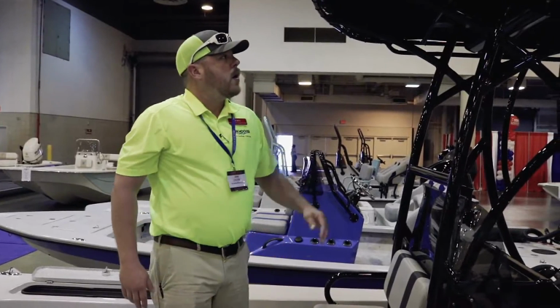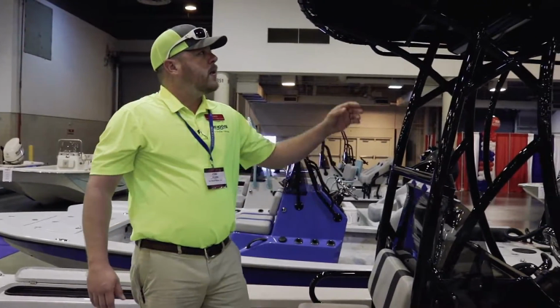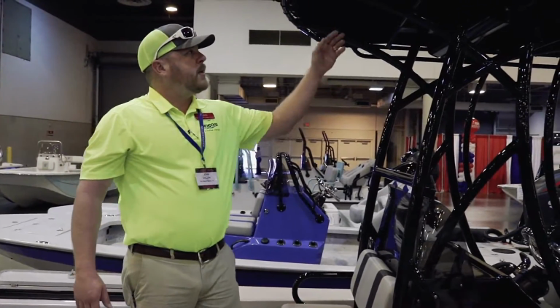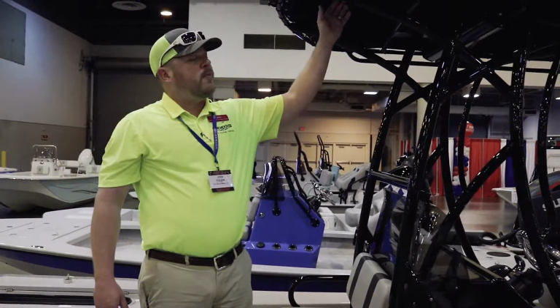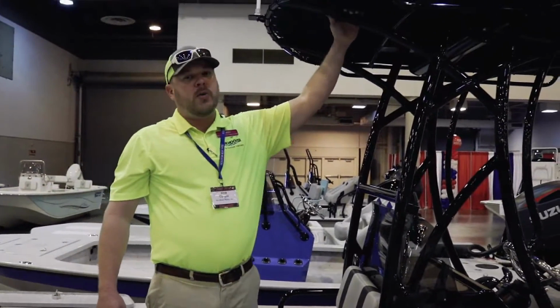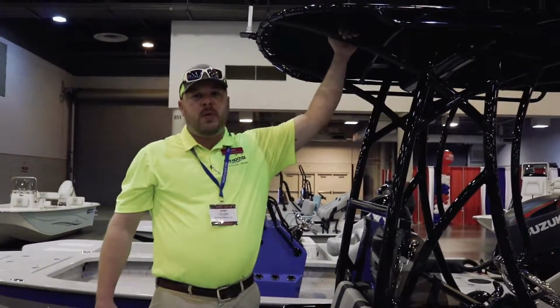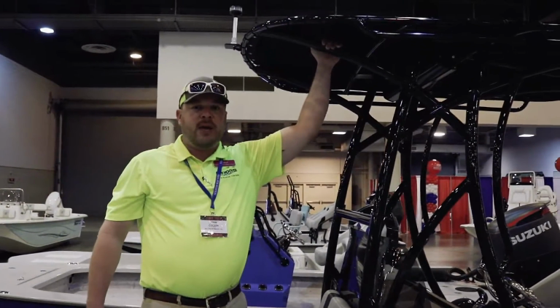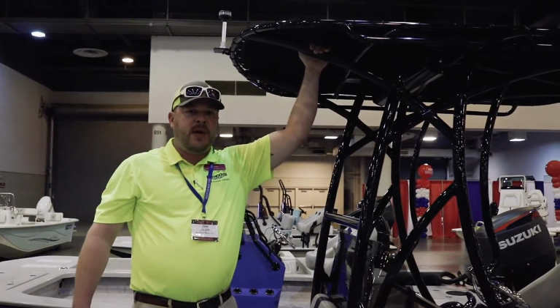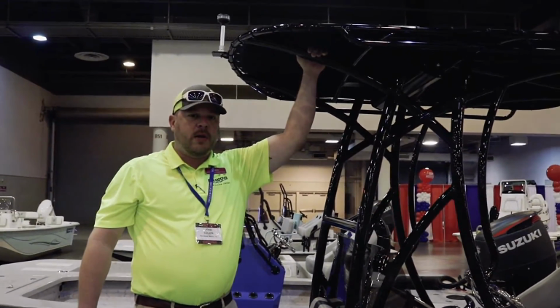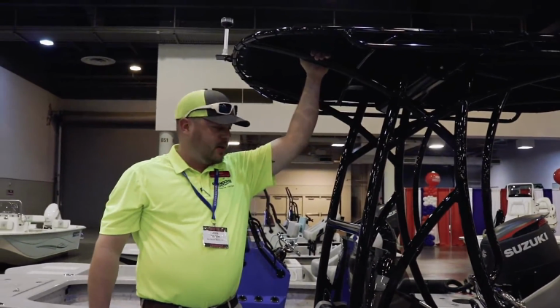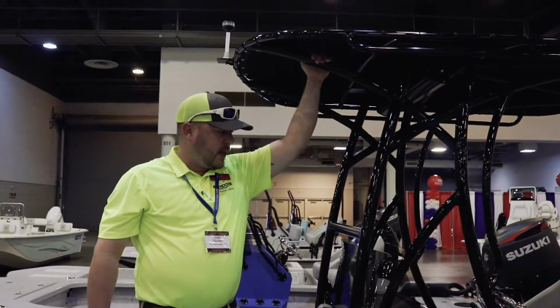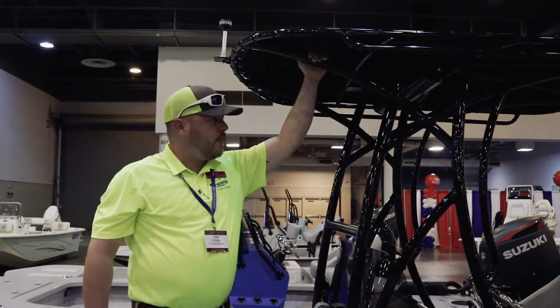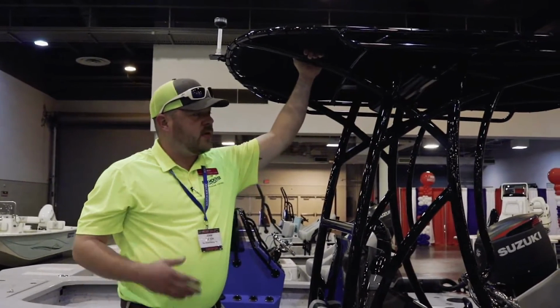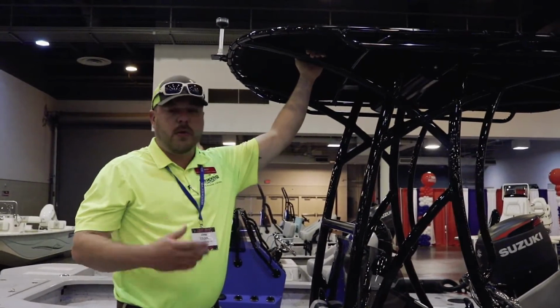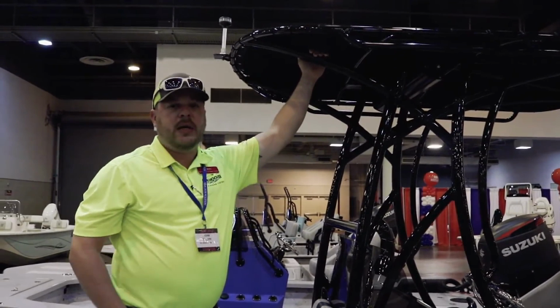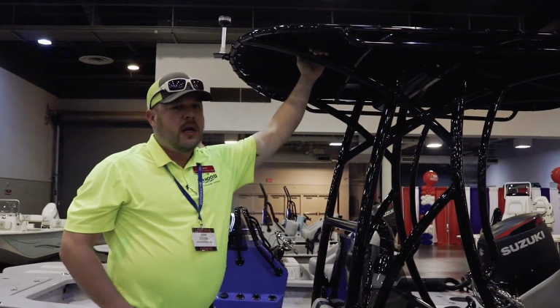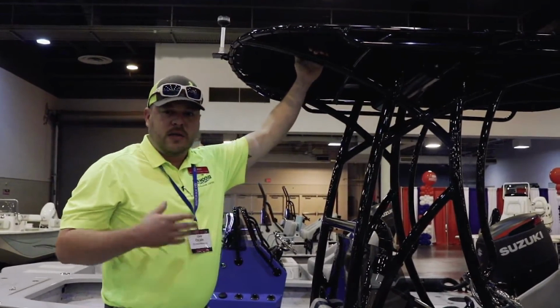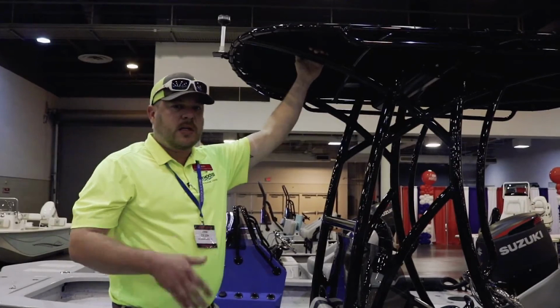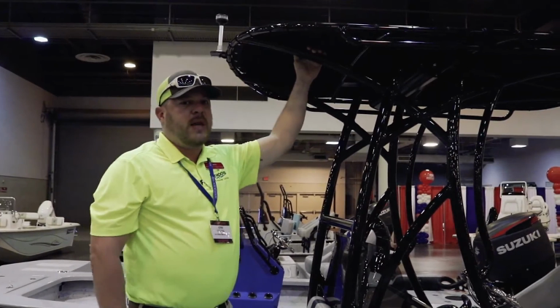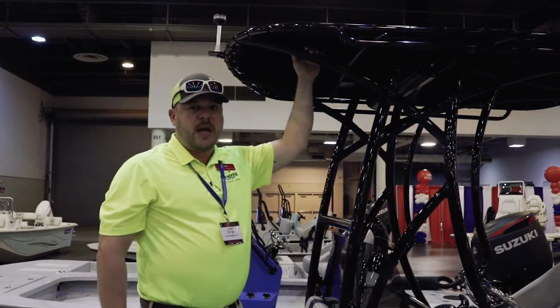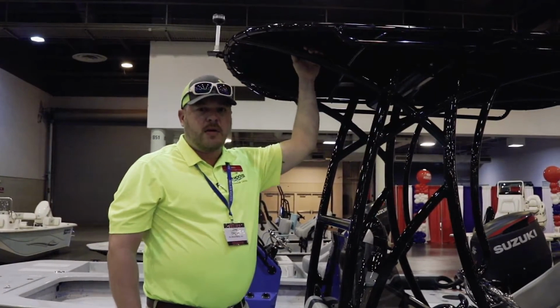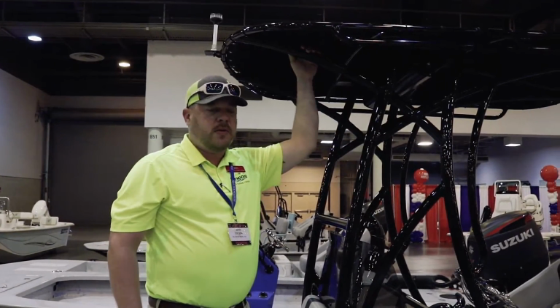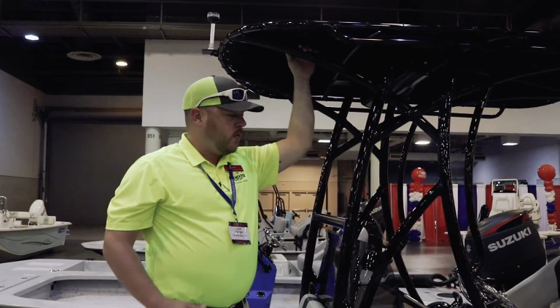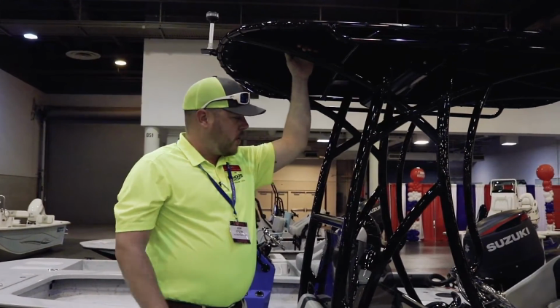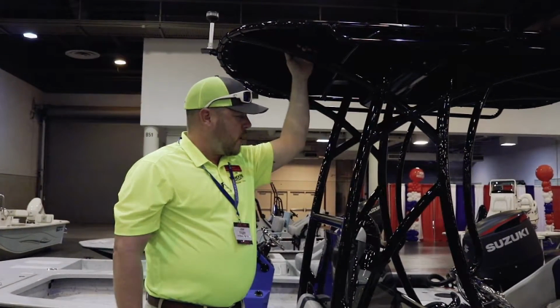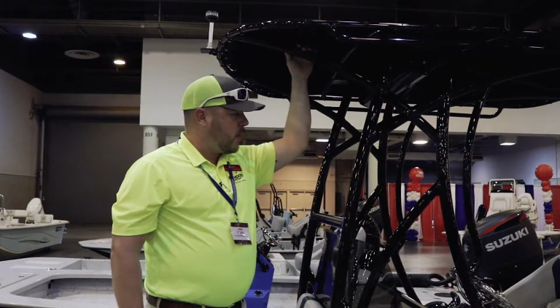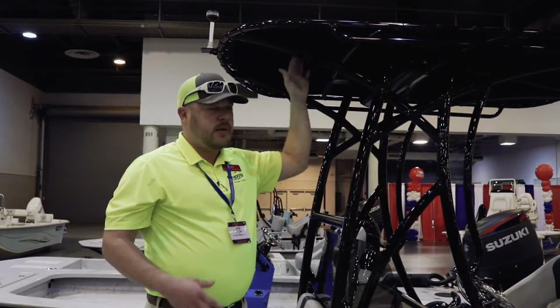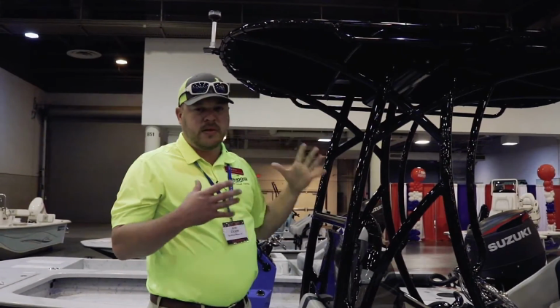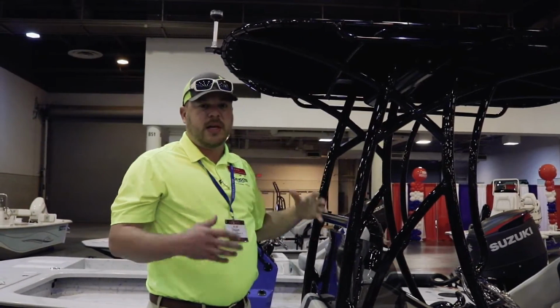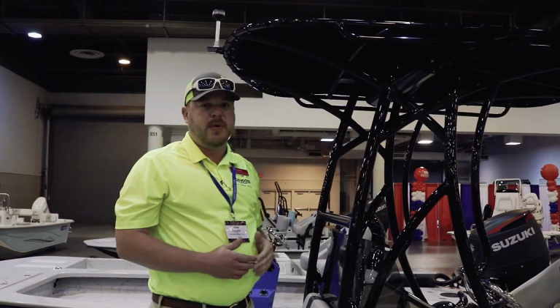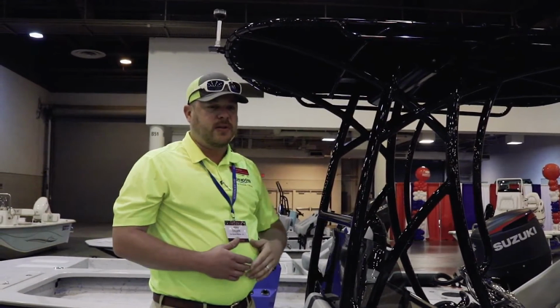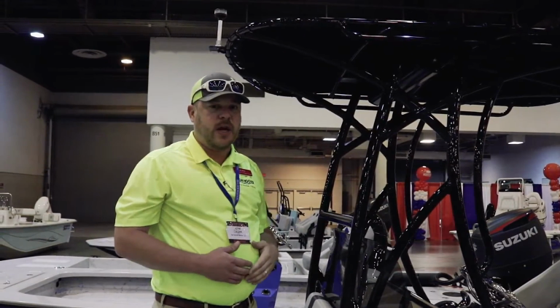On this particular model we went ahead and fitted a T-top. This is great when the sun's beating down on you and you're on a long run — it's going to keep you nice and cool.